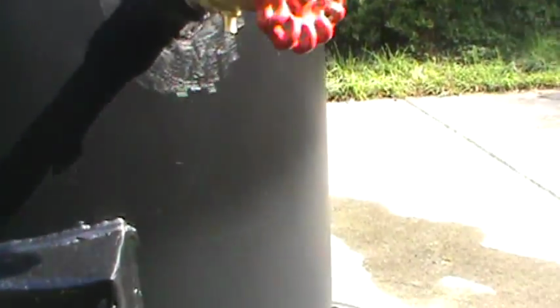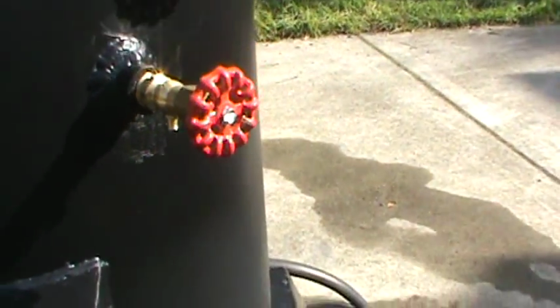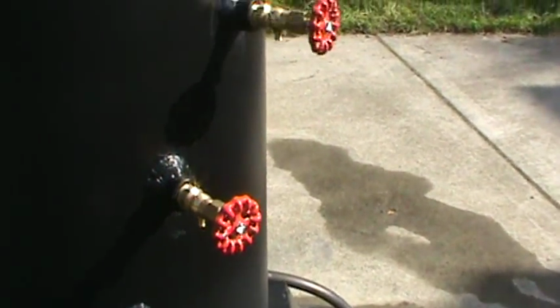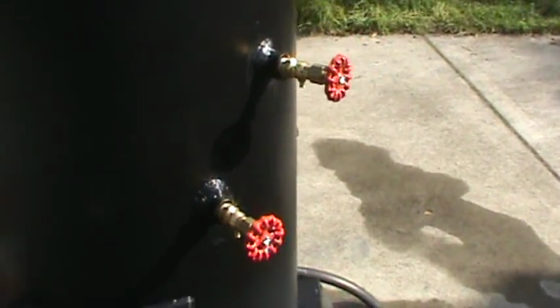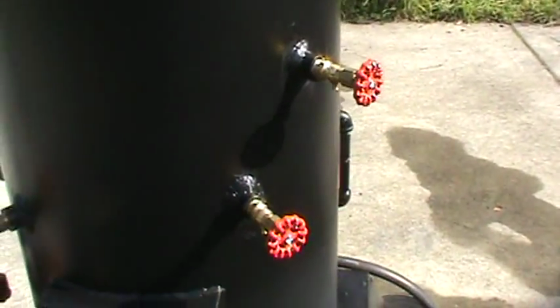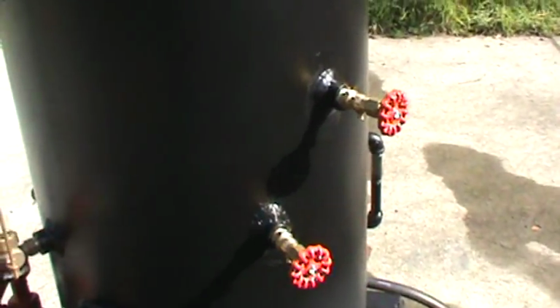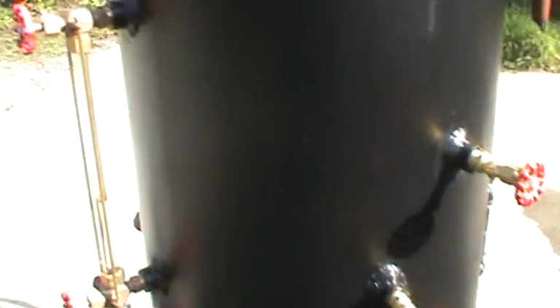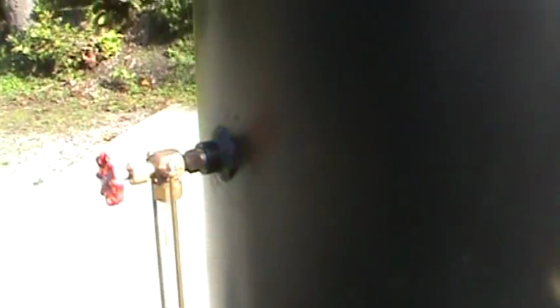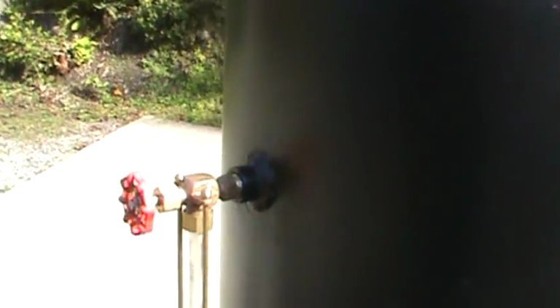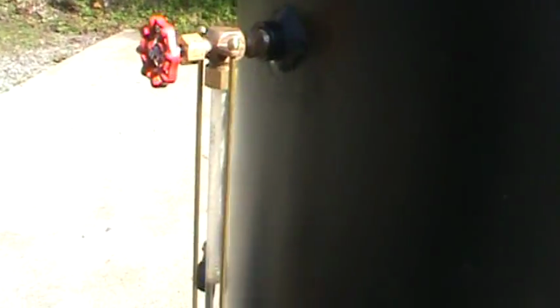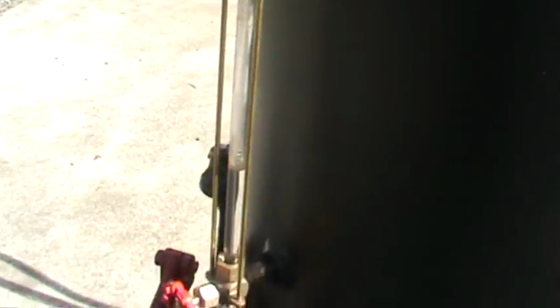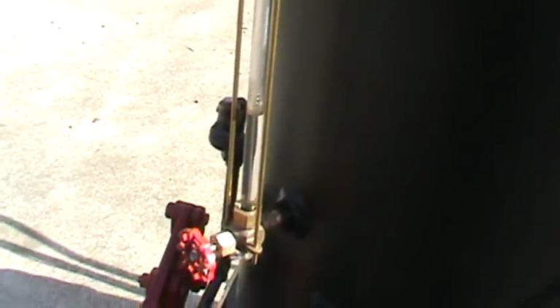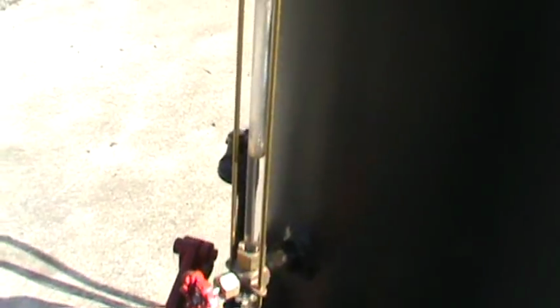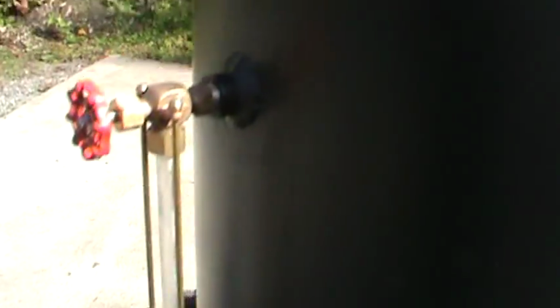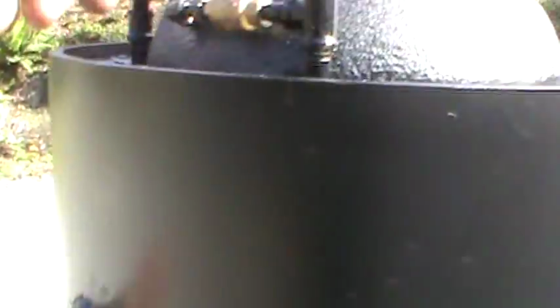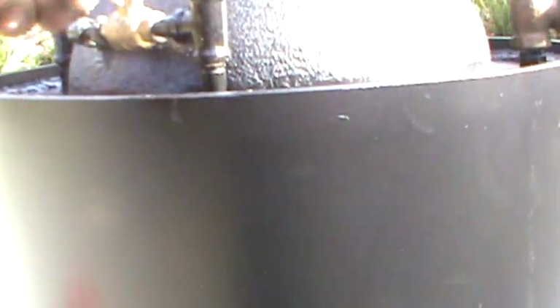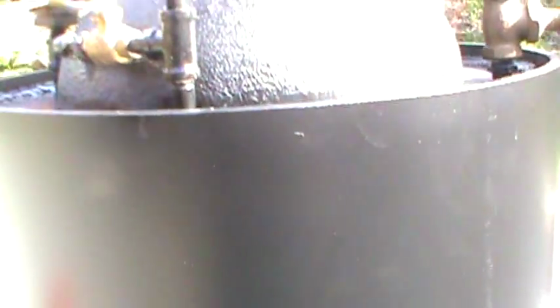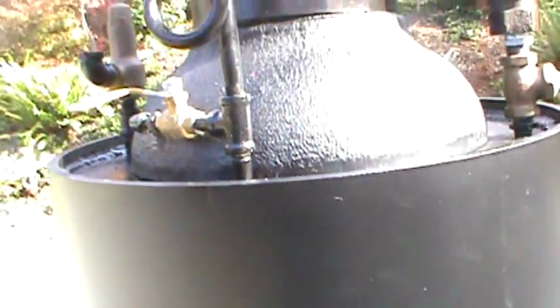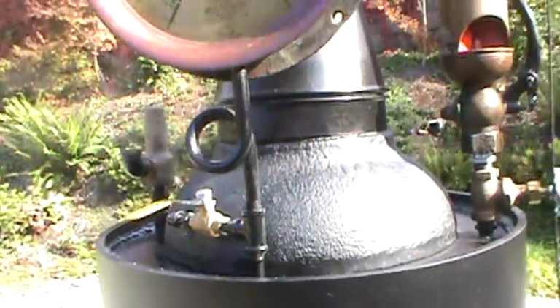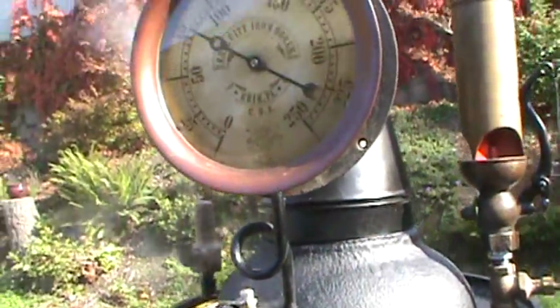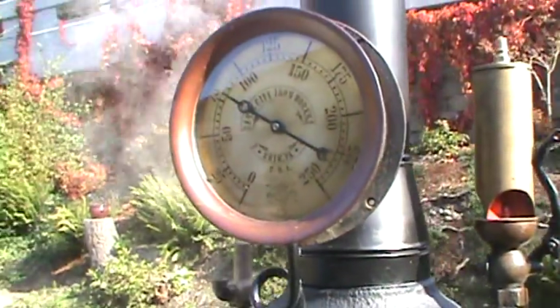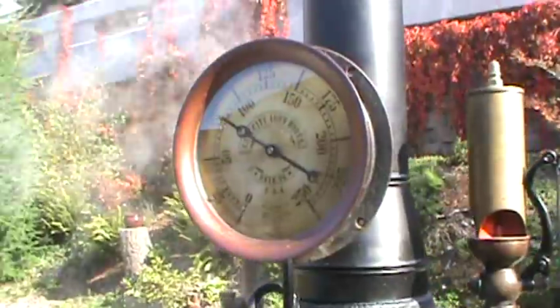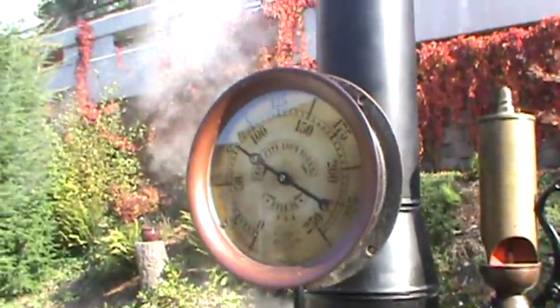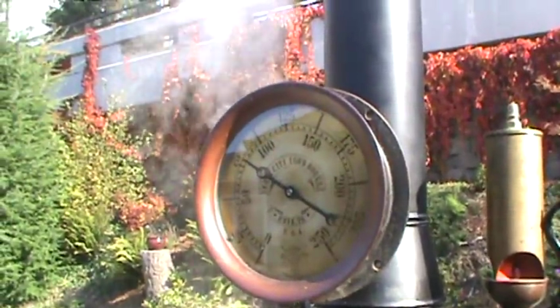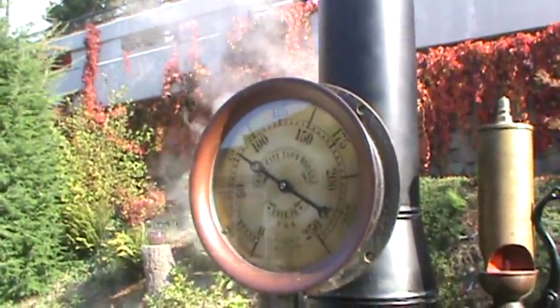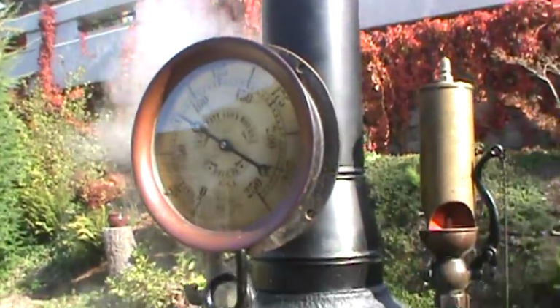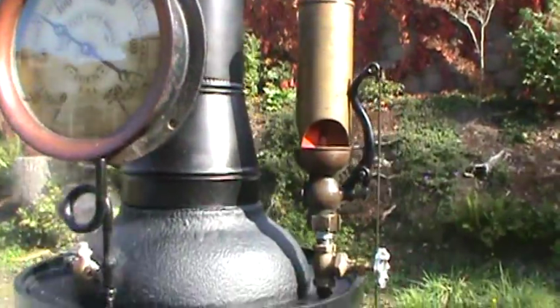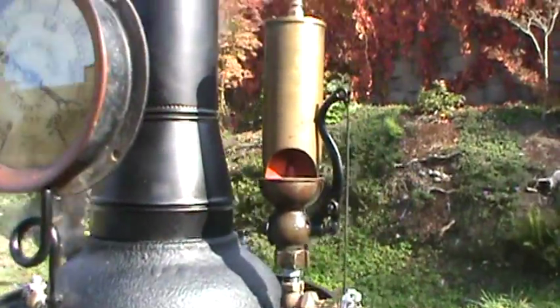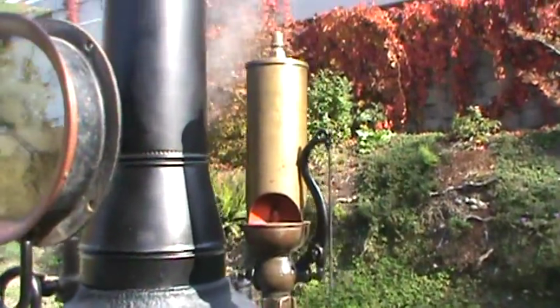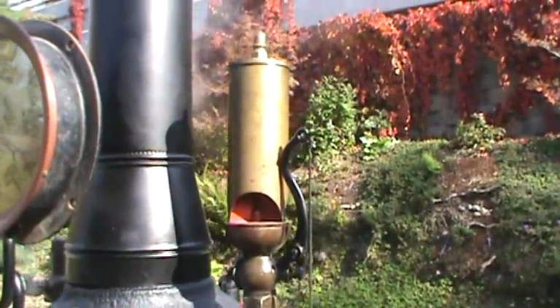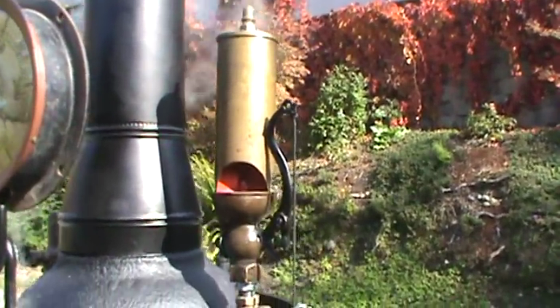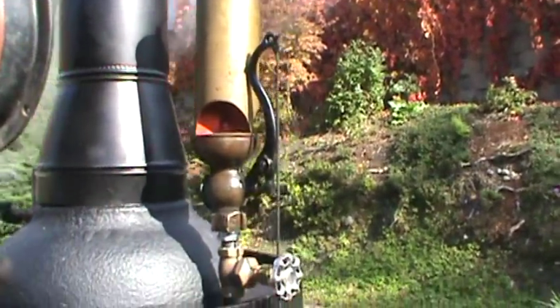Tricock. Water sight glass of course. Really nice large gauge. Beautiful whistle — sounds great. I'll blow it here in a minute.